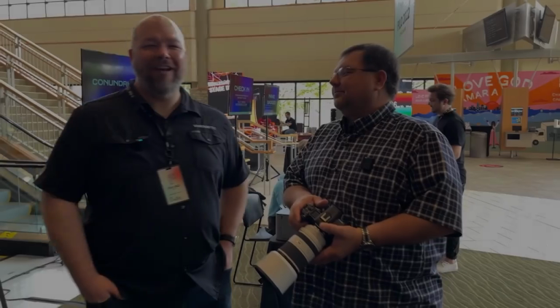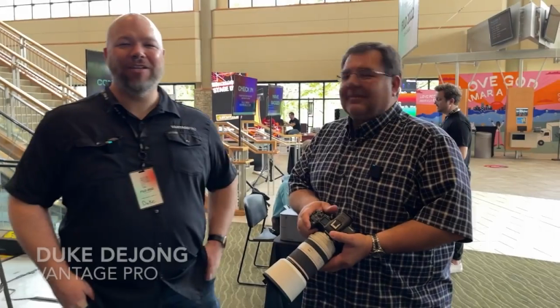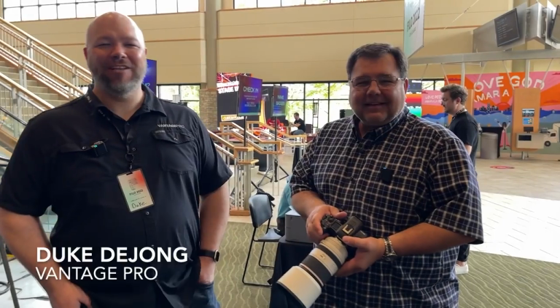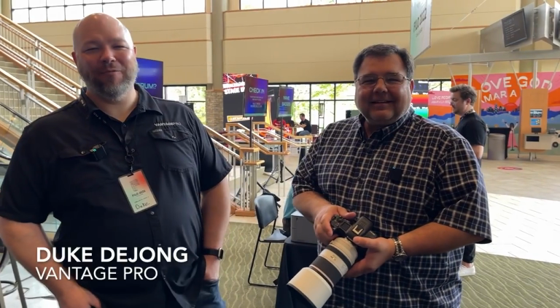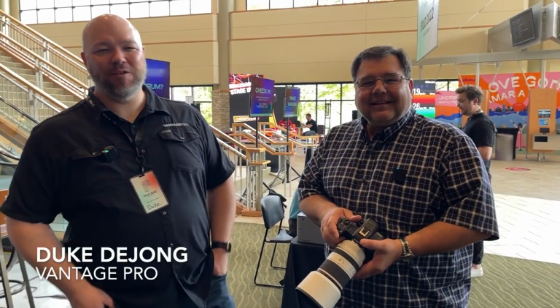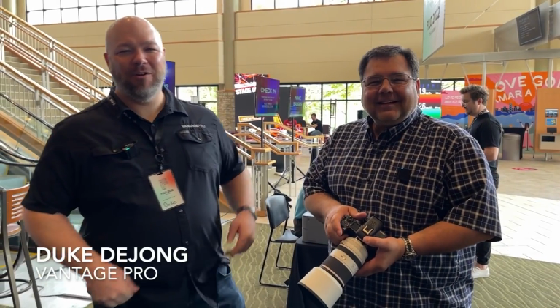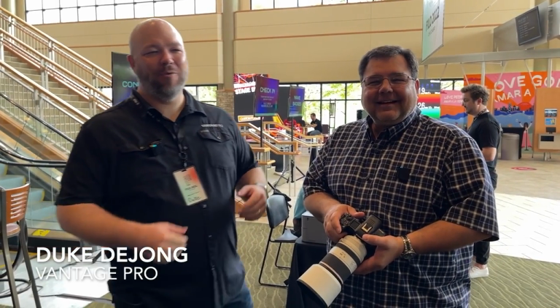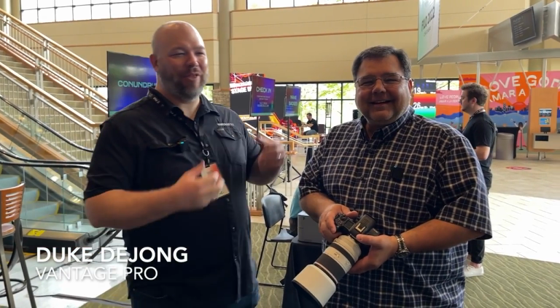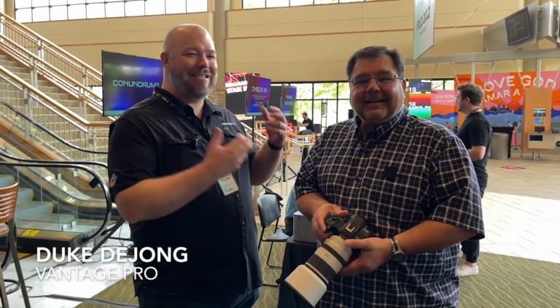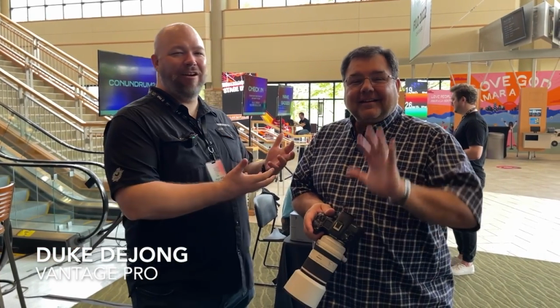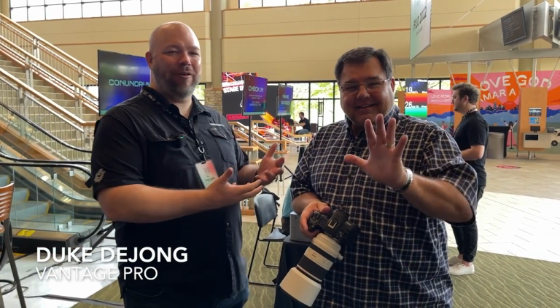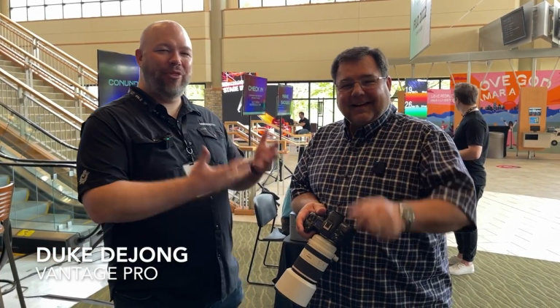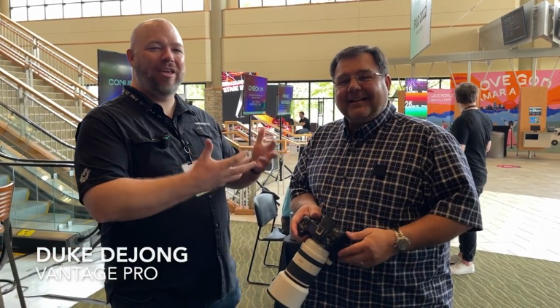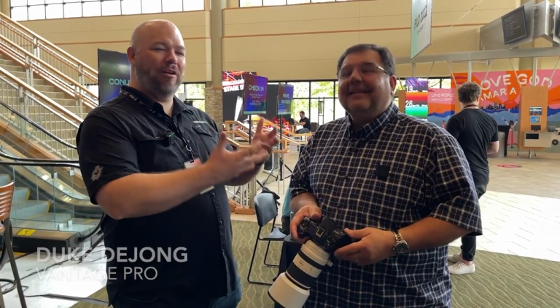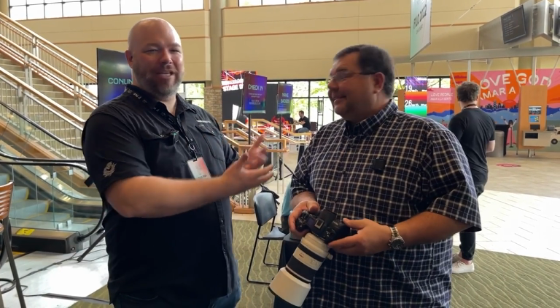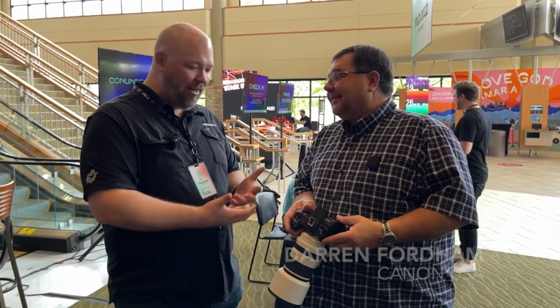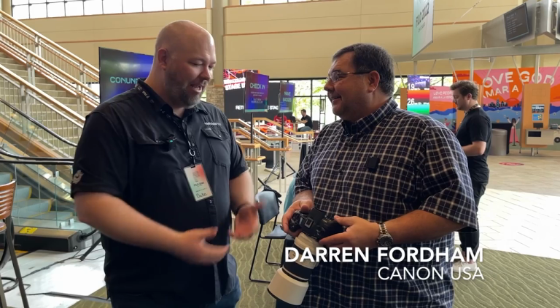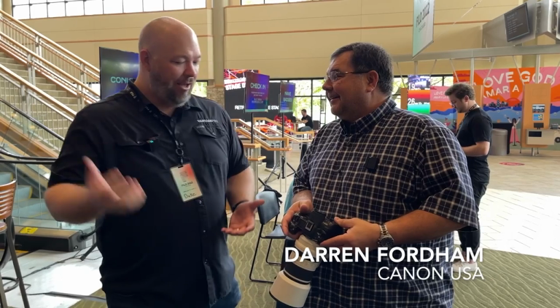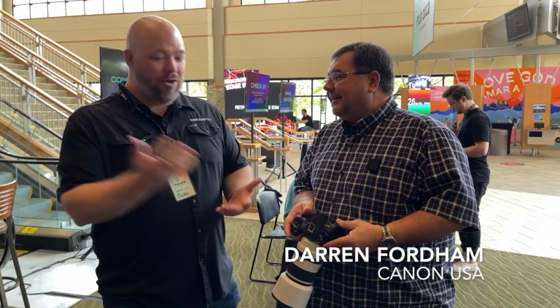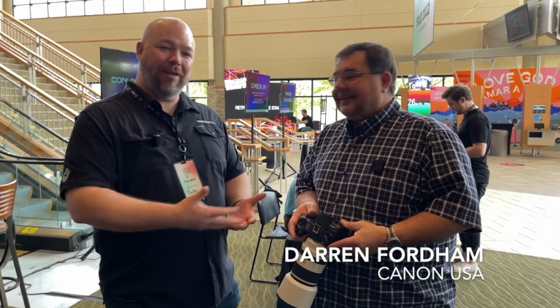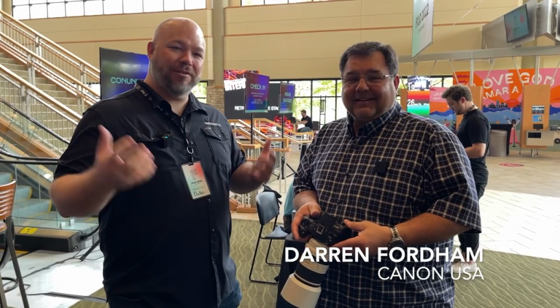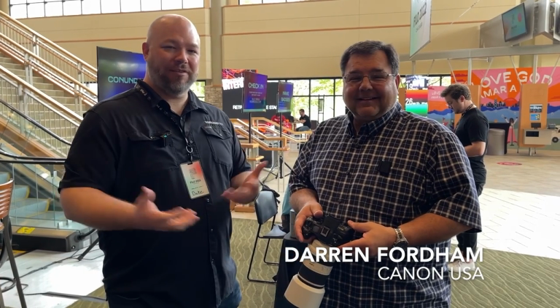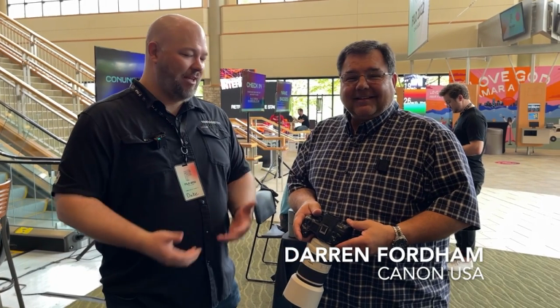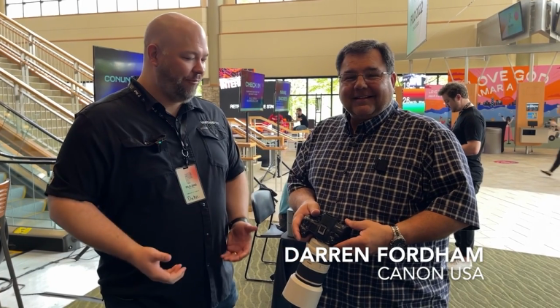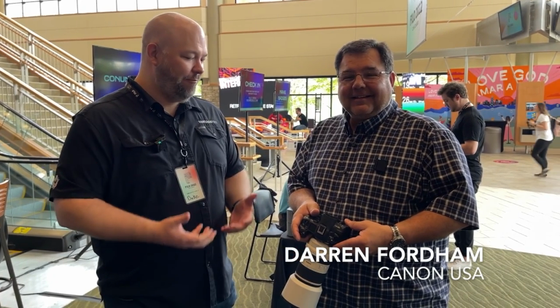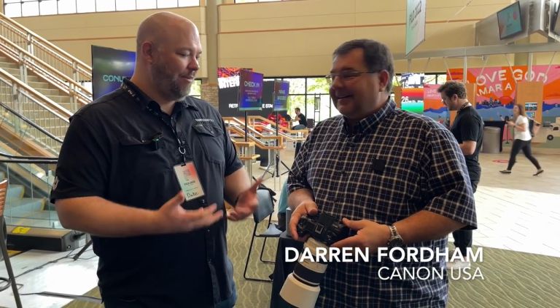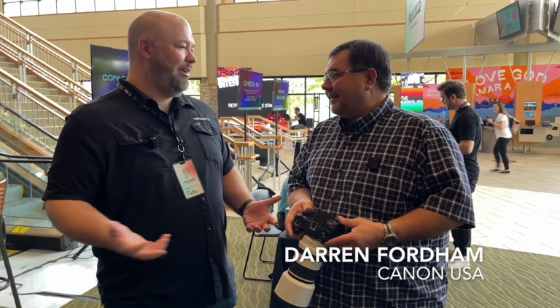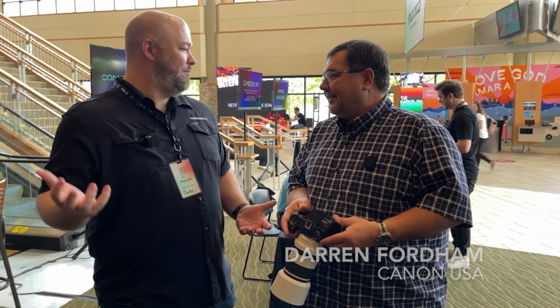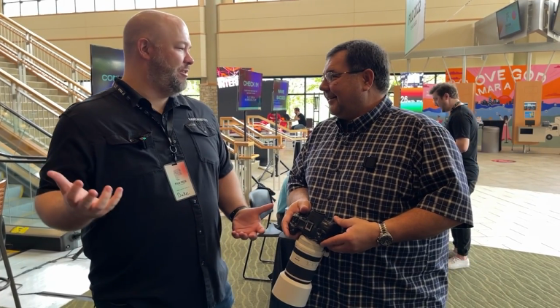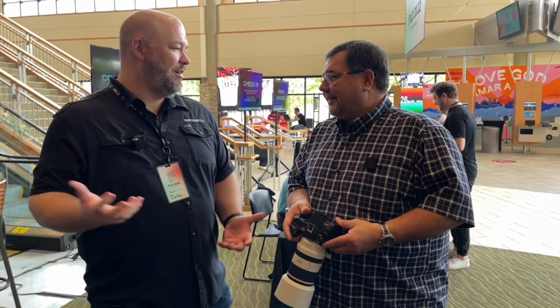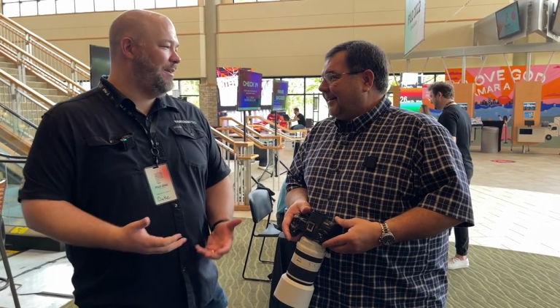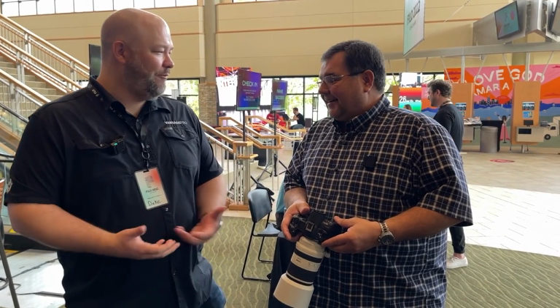Hey everybody, Duke DeYoung from Vantage Pro here with Darren from the one and only Canon. New cameras, awesome stuff — might really help some churches. Talk to us about the R5.